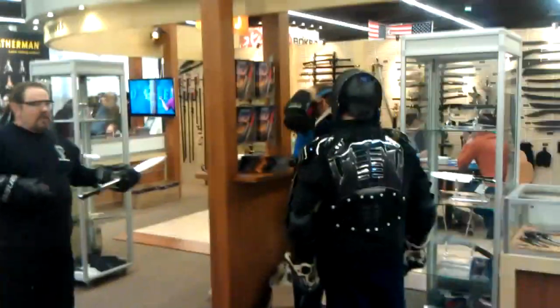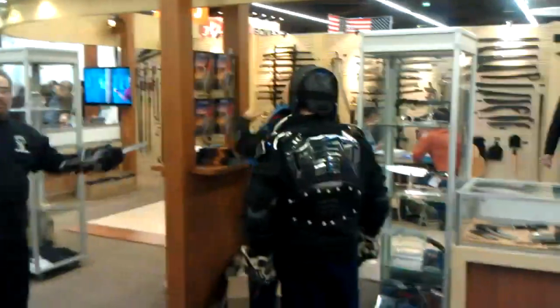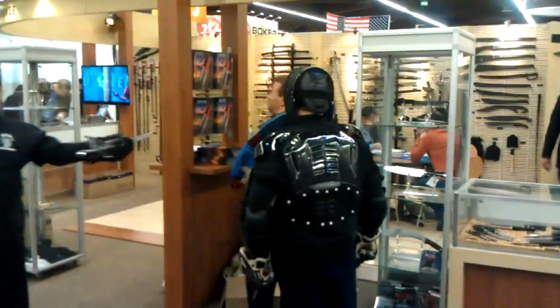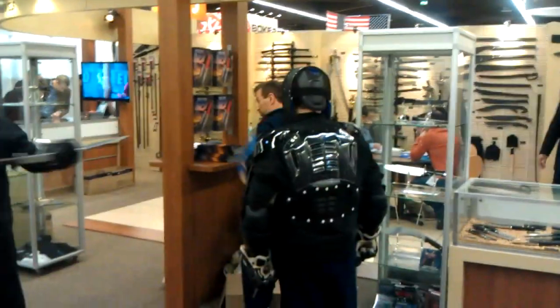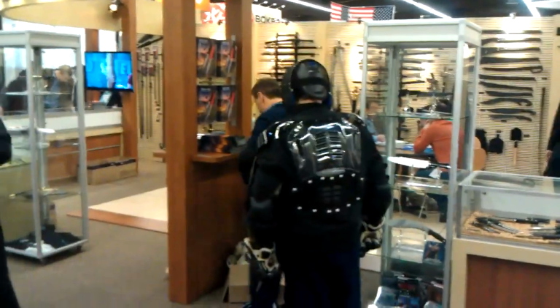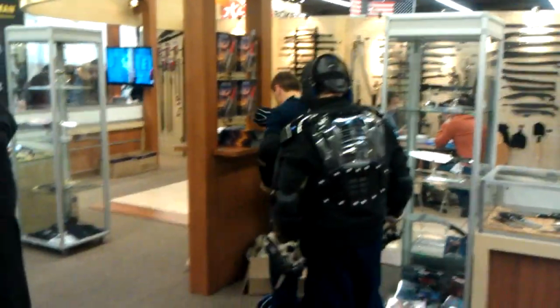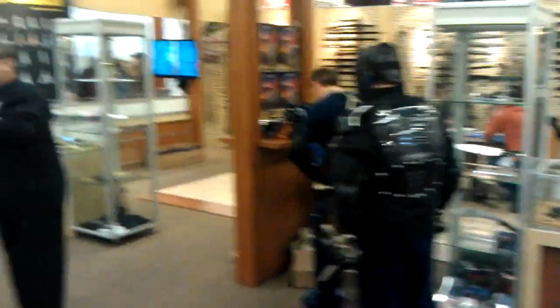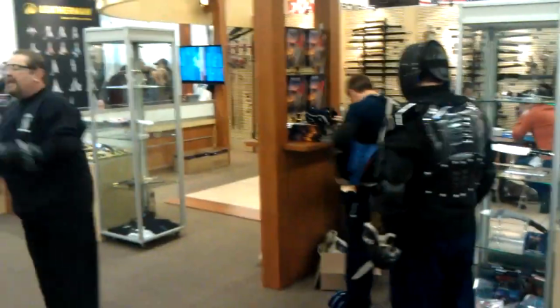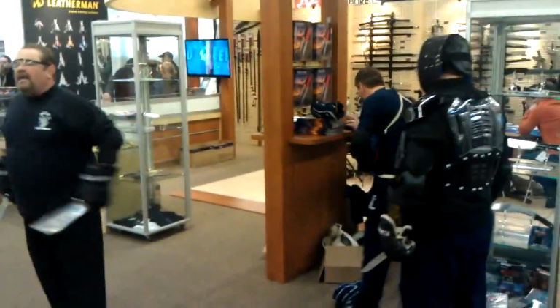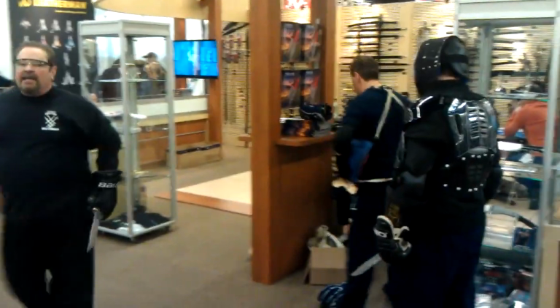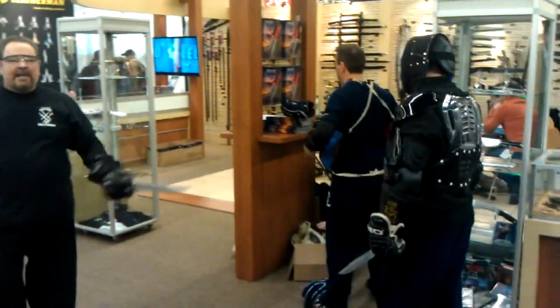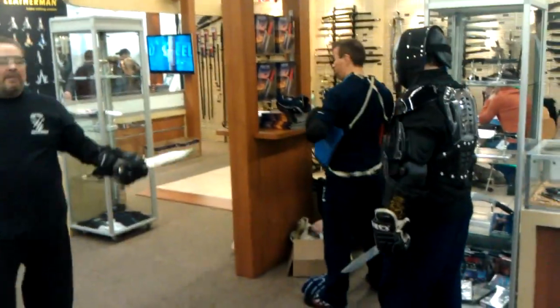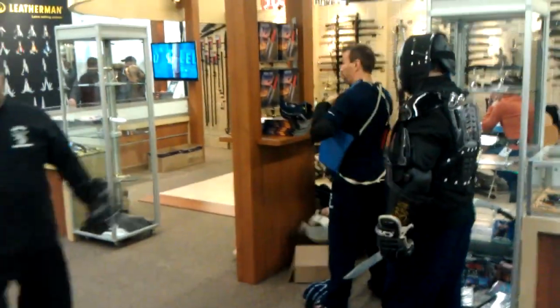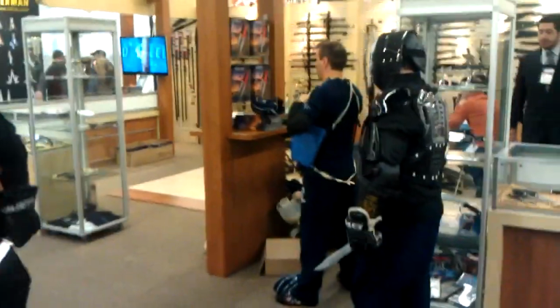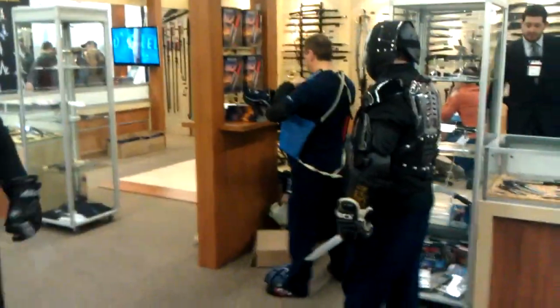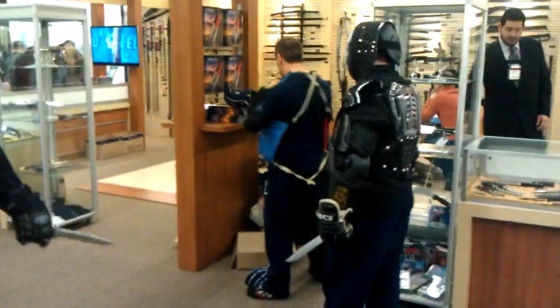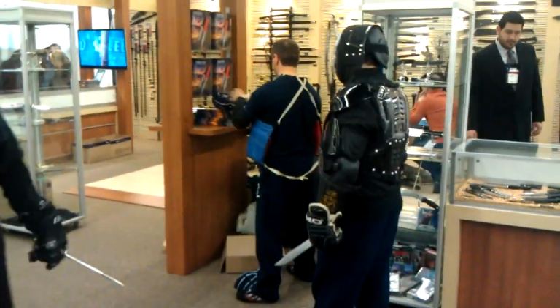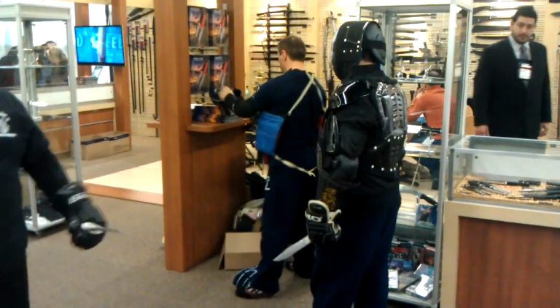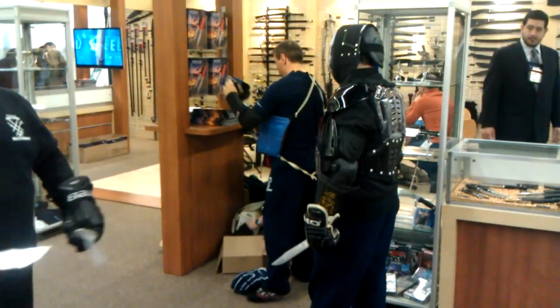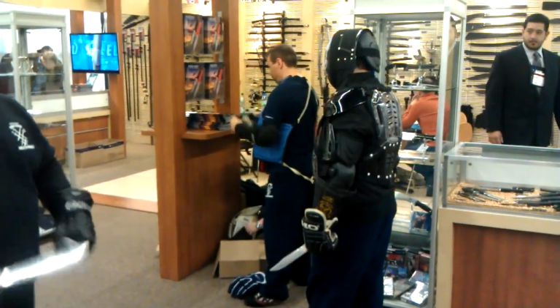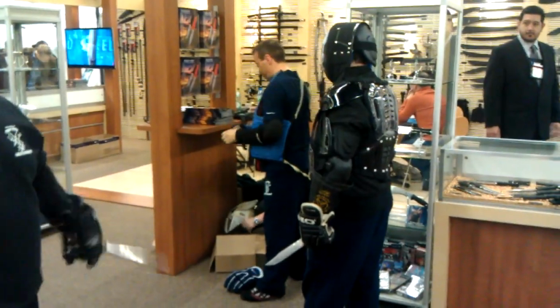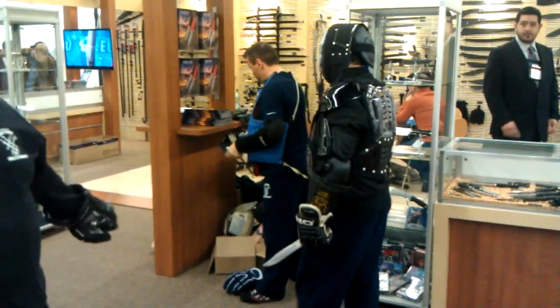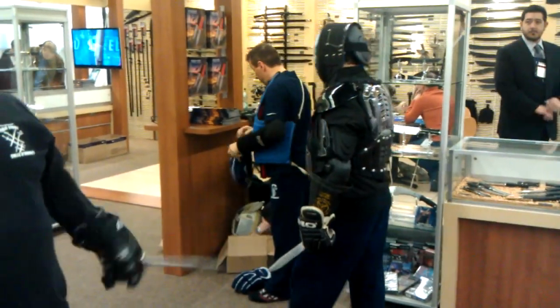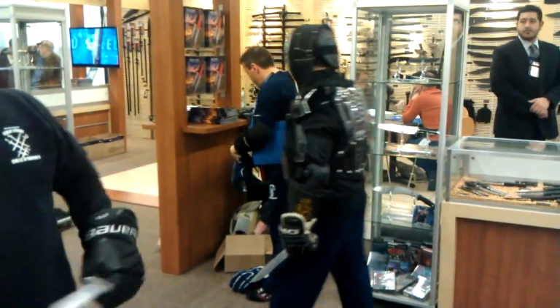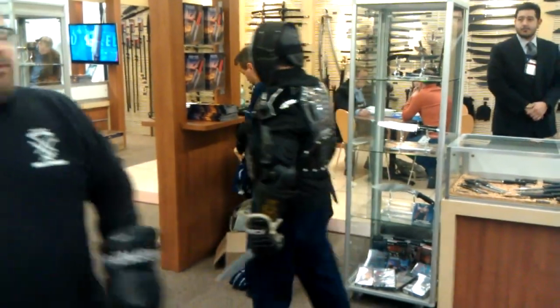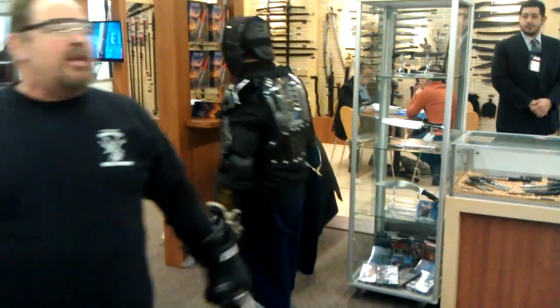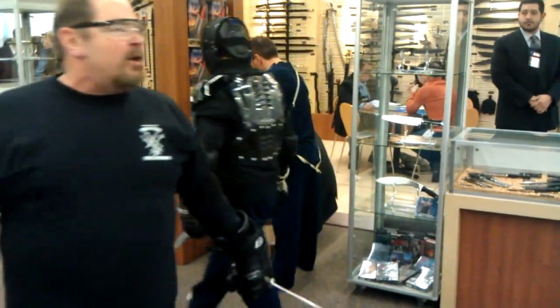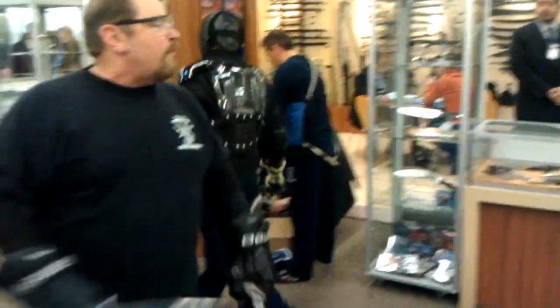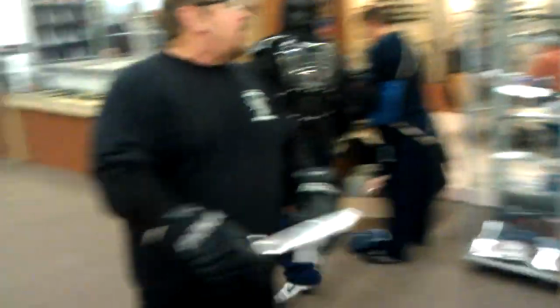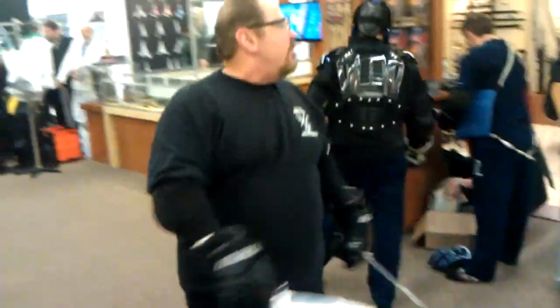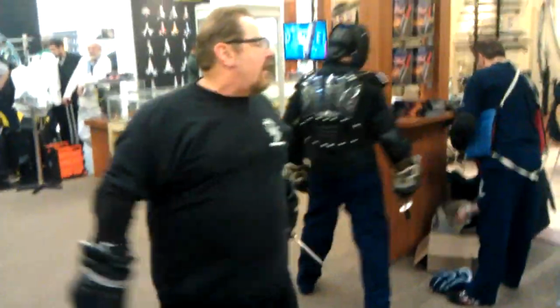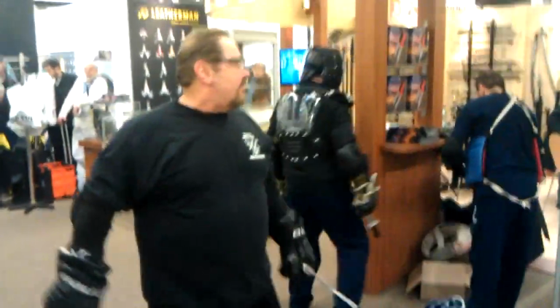My training partner, Ron Palicki — you and I have trained together twice a week, sometimes three times a week, for 13 or 14 years now, I guess. I'm just going to have you demonstrate the double guard with me.